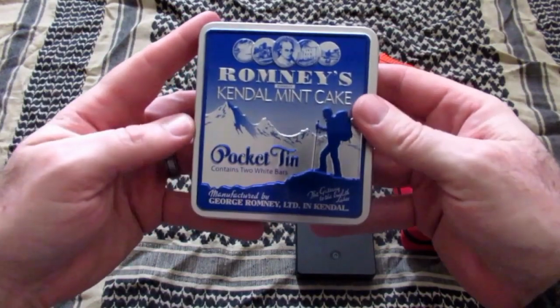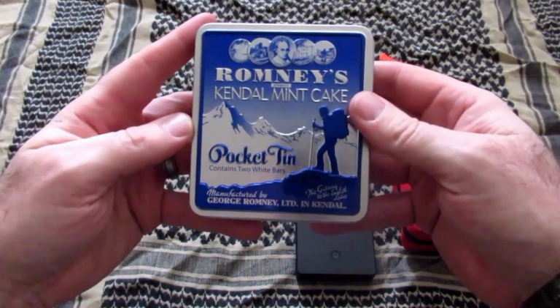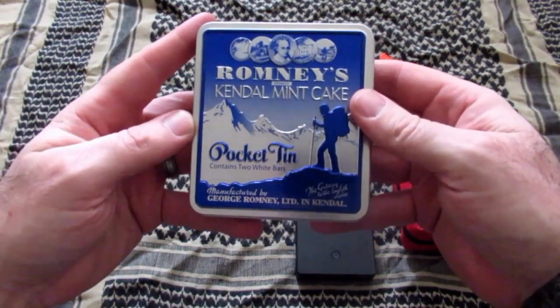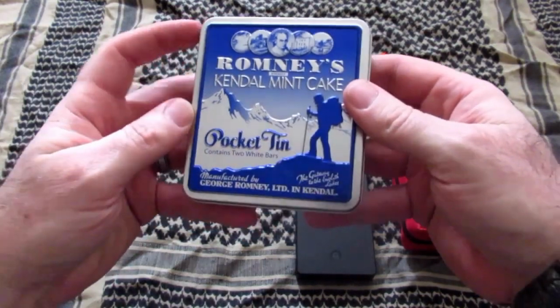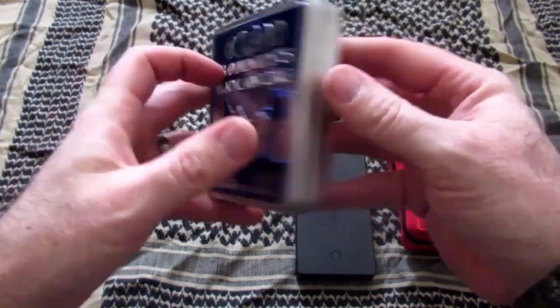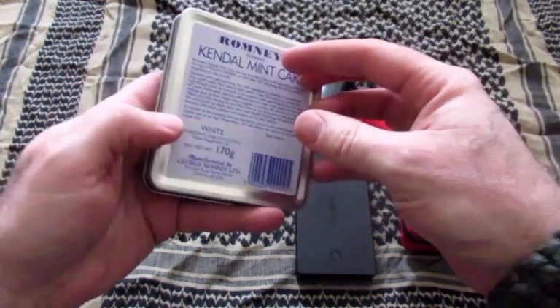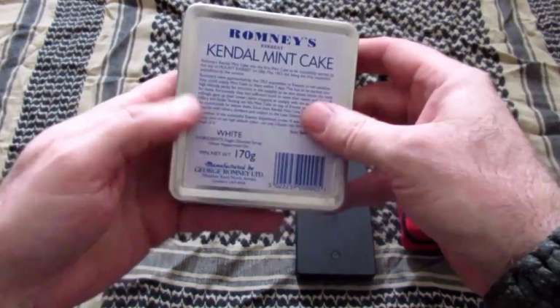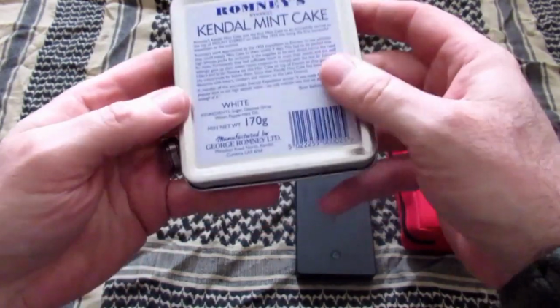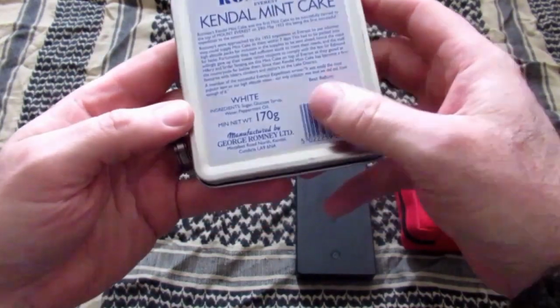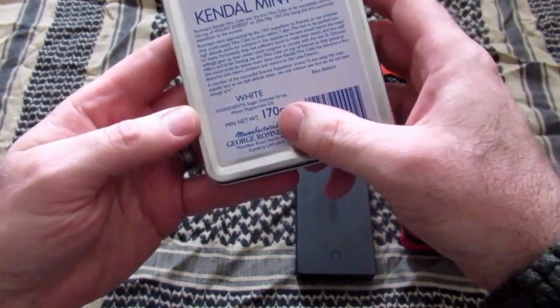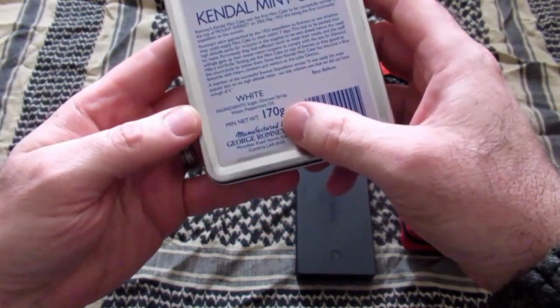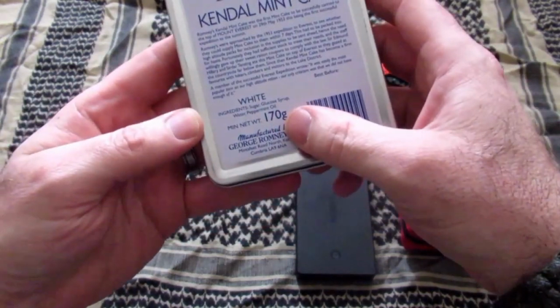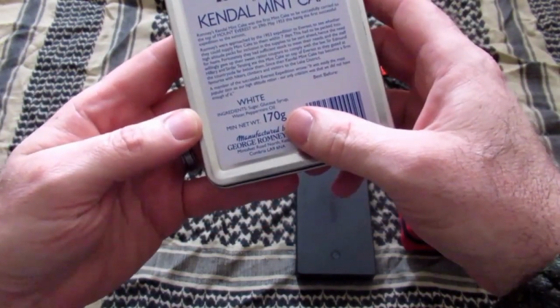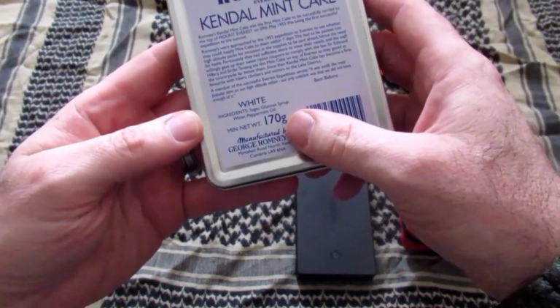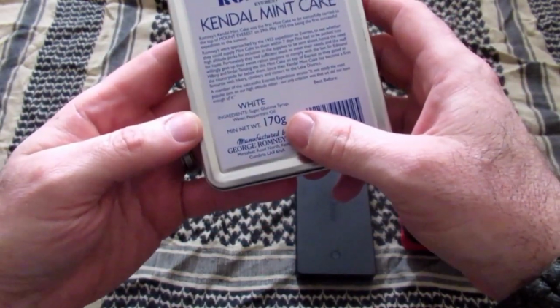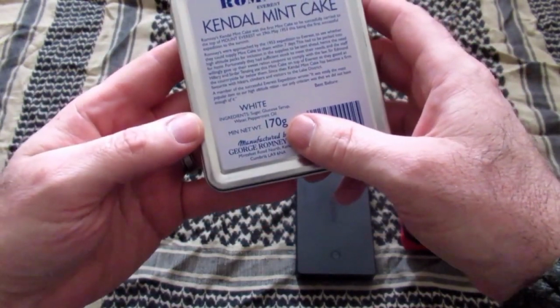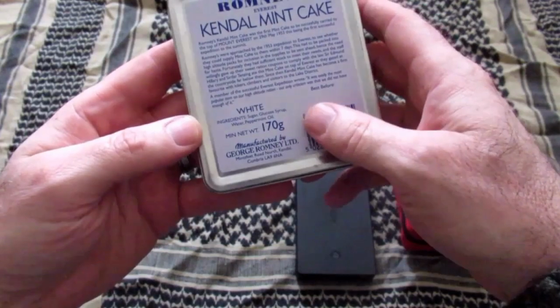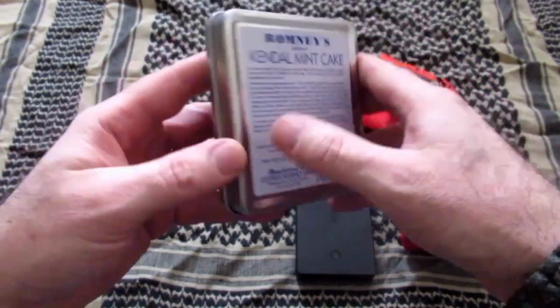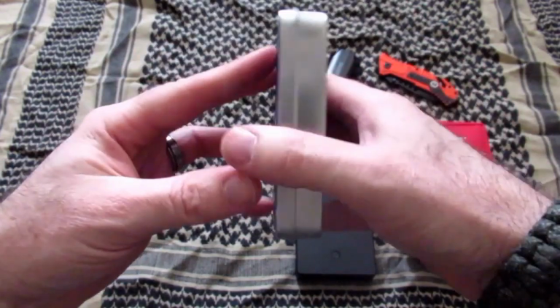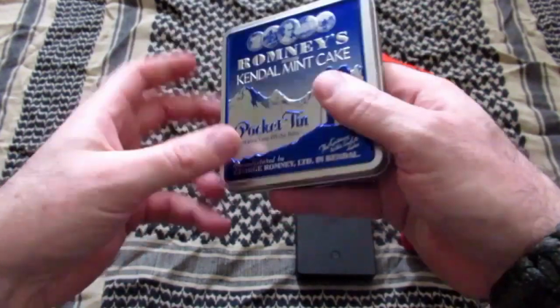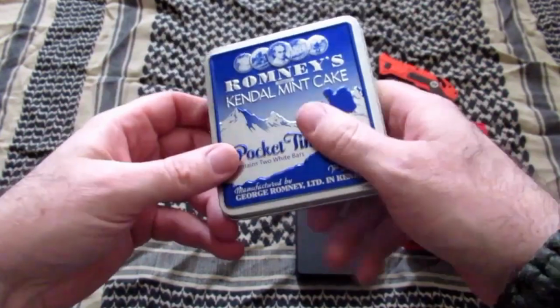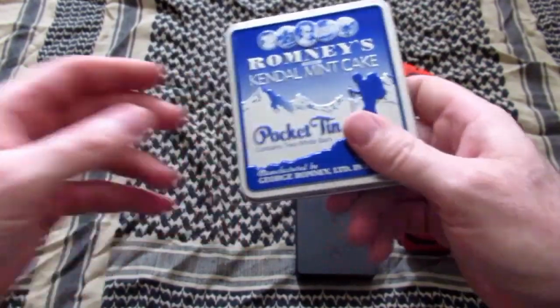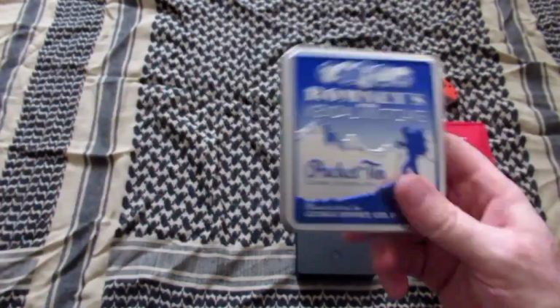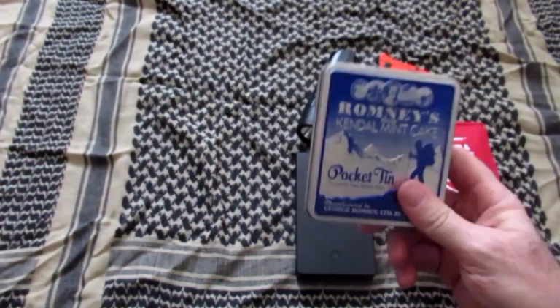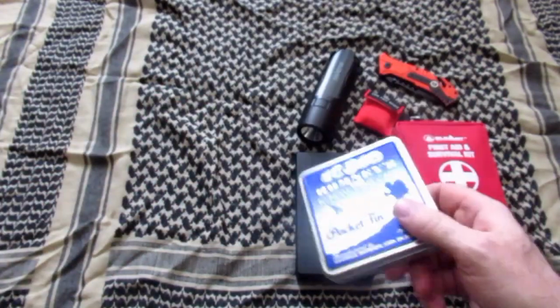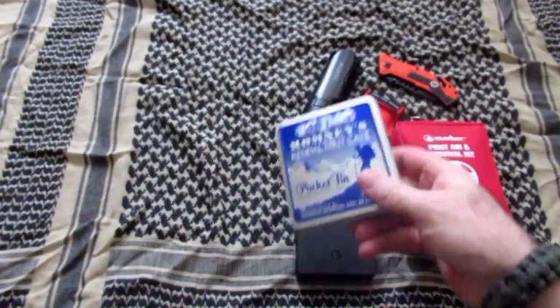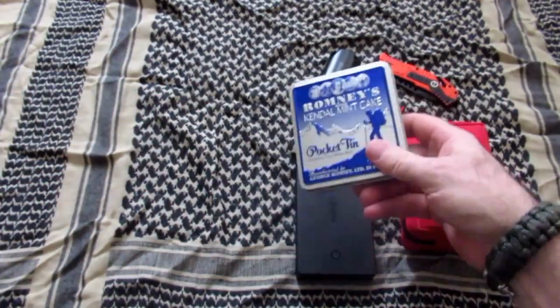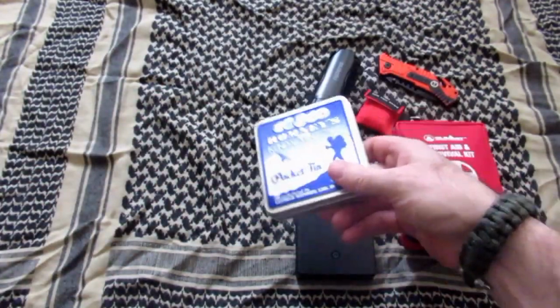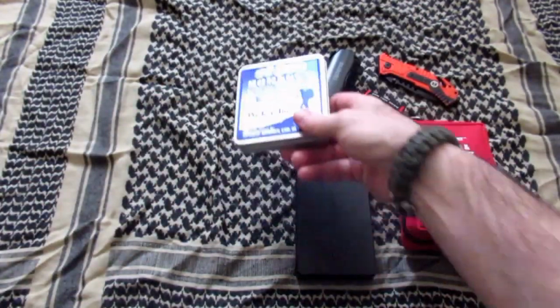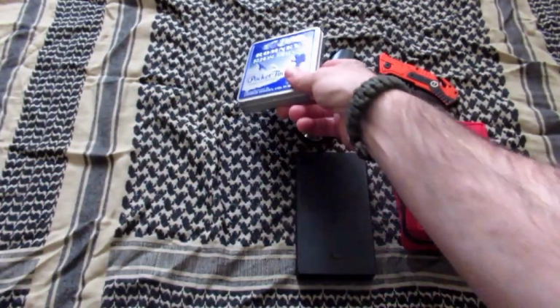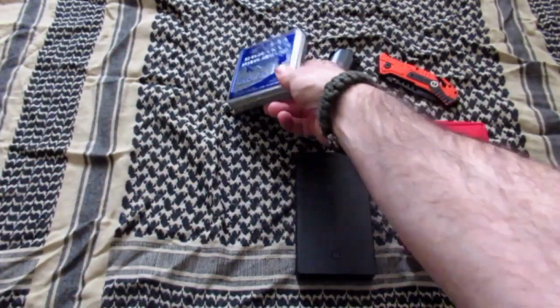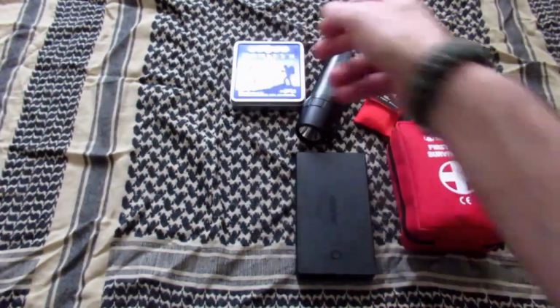This little tin of Kendal Mint Cake, which is amazing stuff. It's great for when you're hiking or camping as well. This little tin of 170g packs easily over 650 calories.